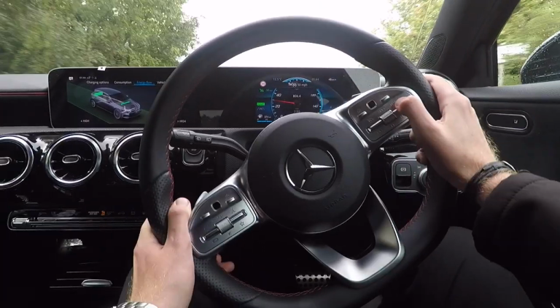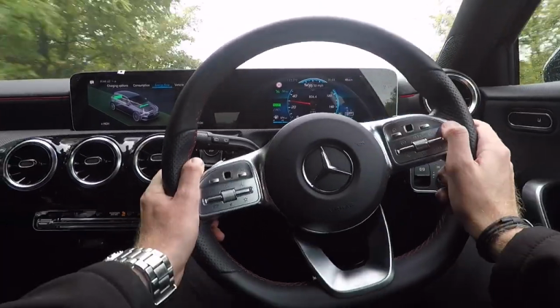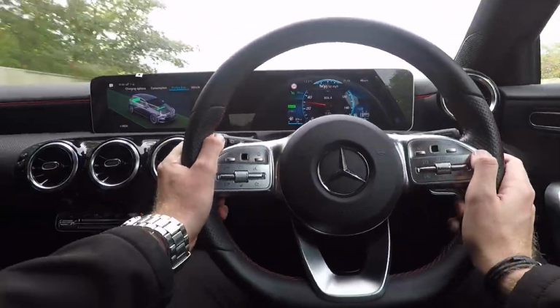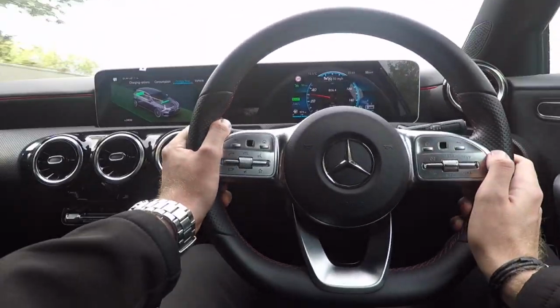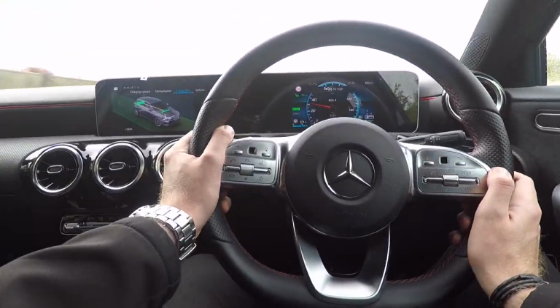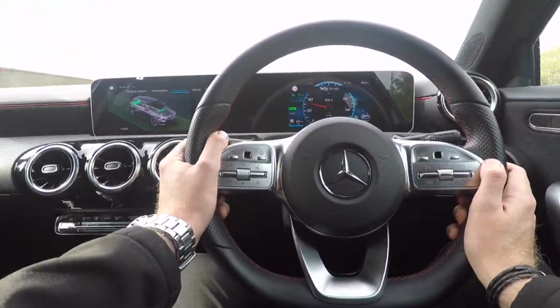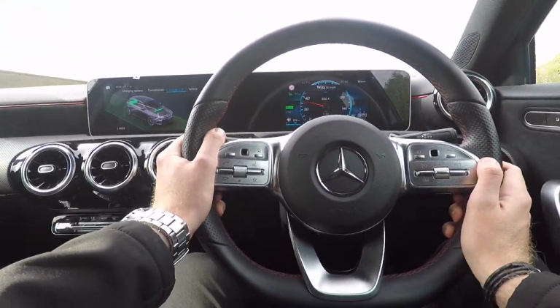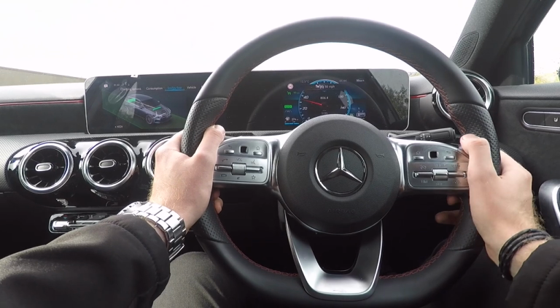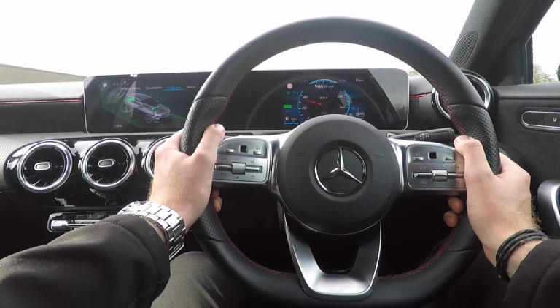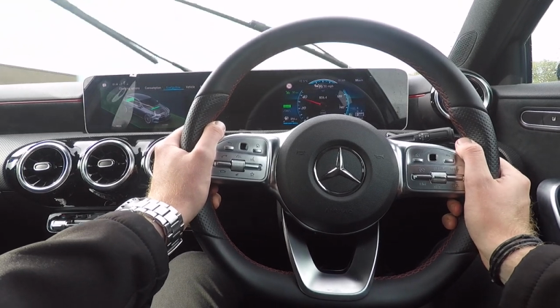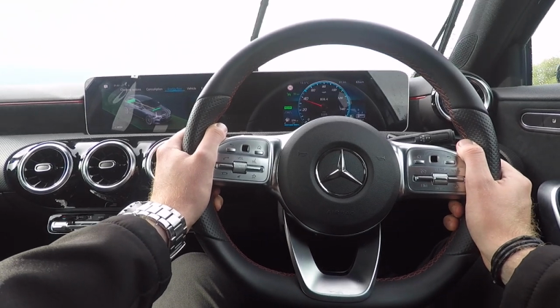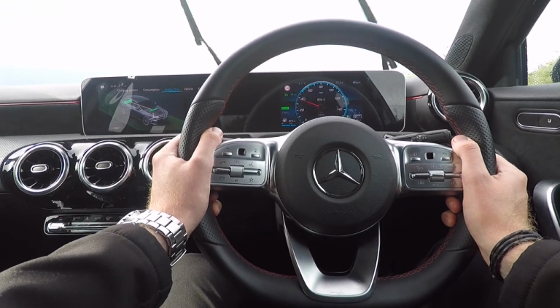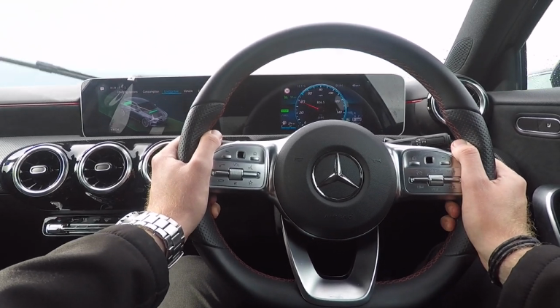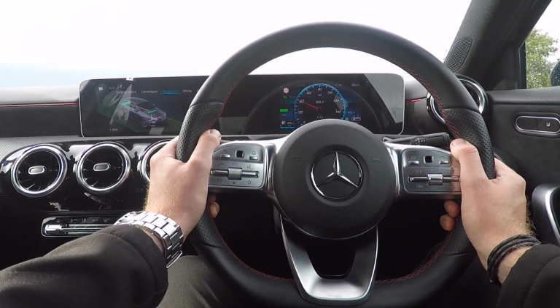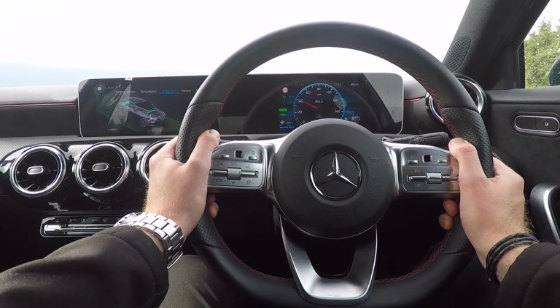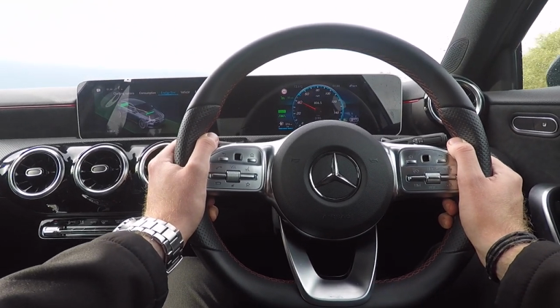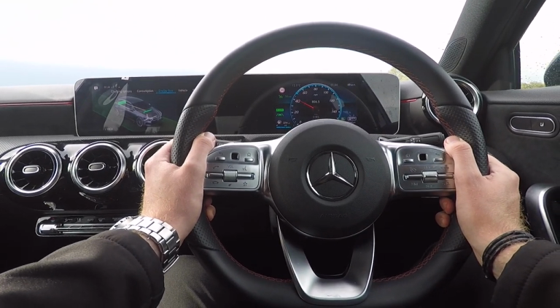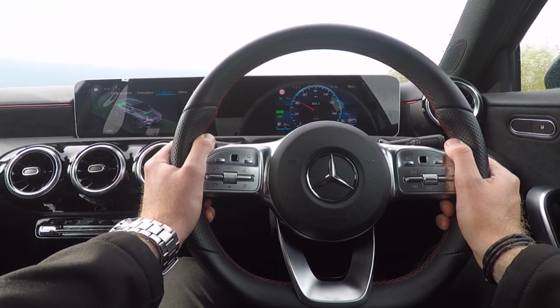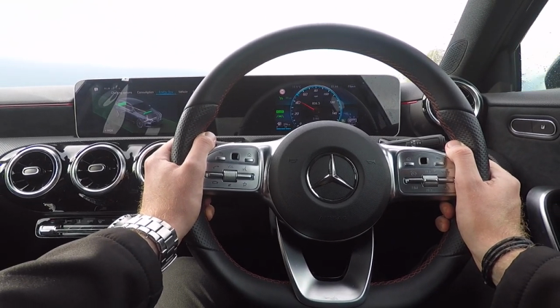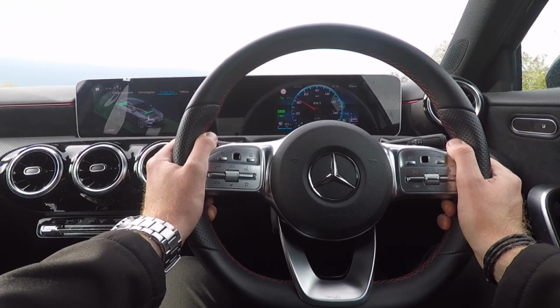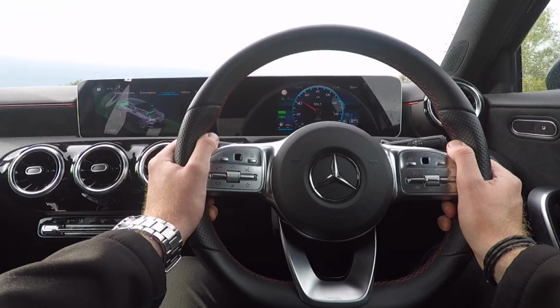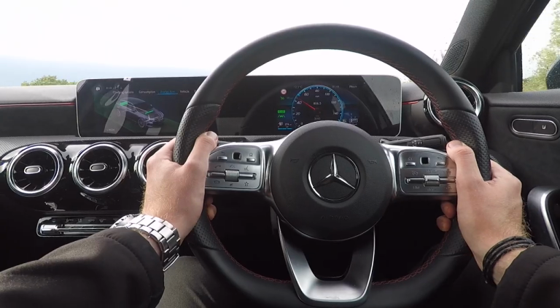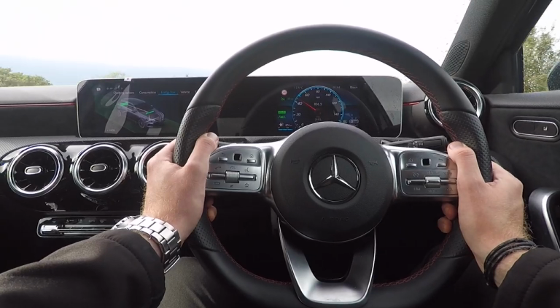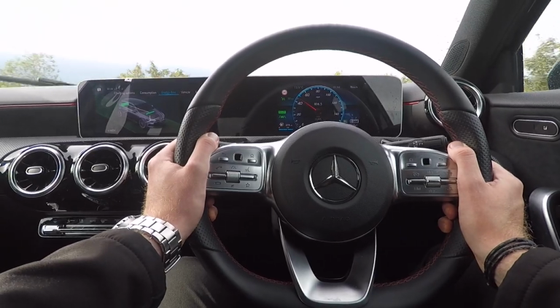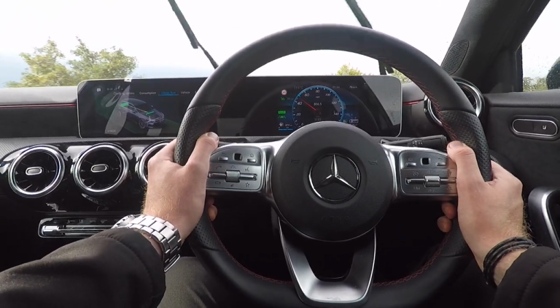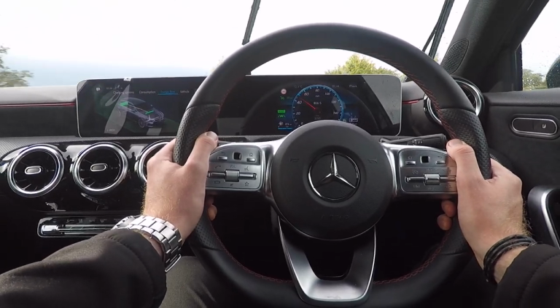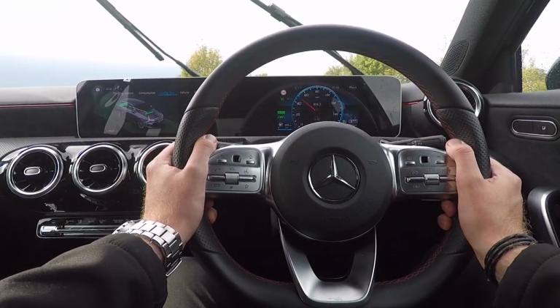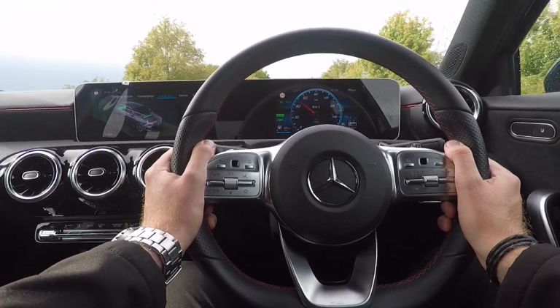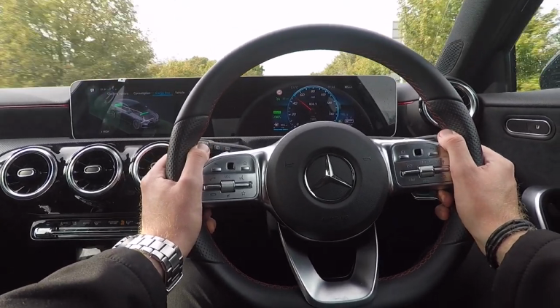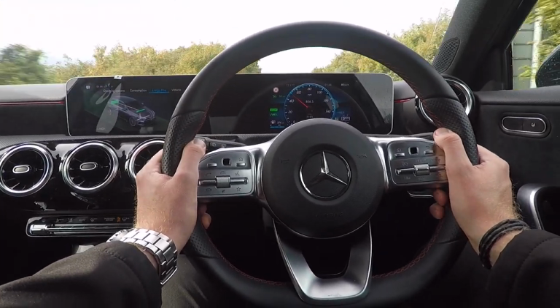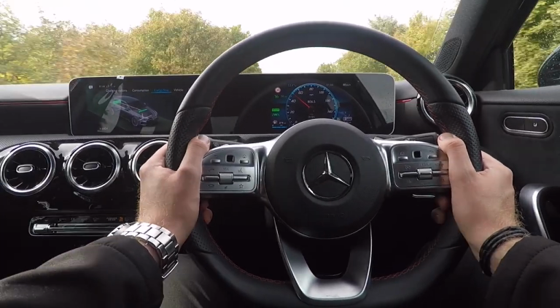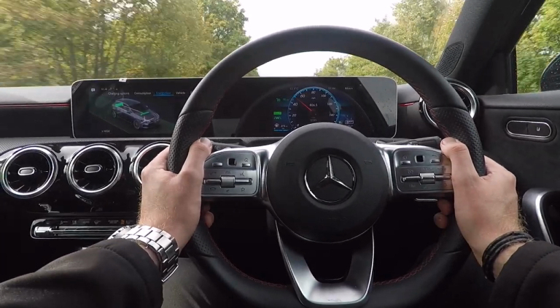When you're using cruise control you are still in full control of your car. Just think of it as using your fingers to regulate your speed rather than your feet. Whenever you touch the brake, cruise control will automatically disengage.